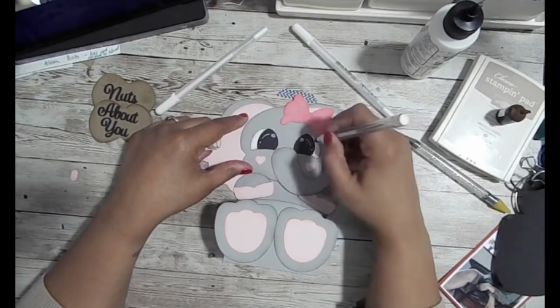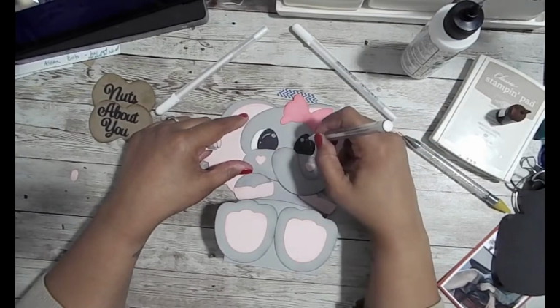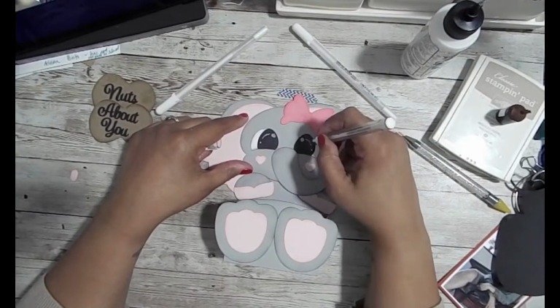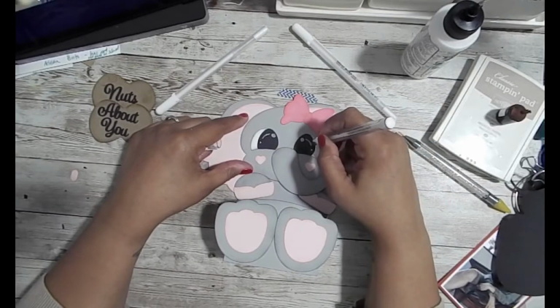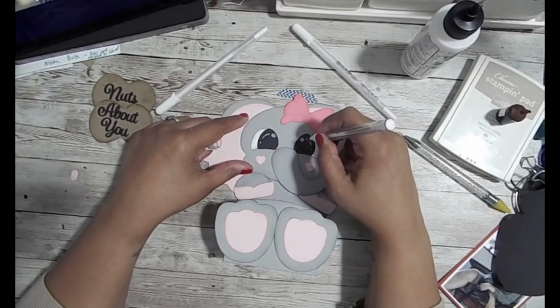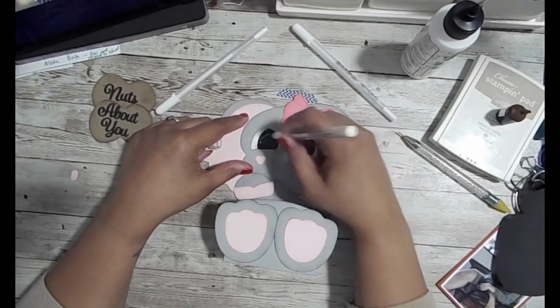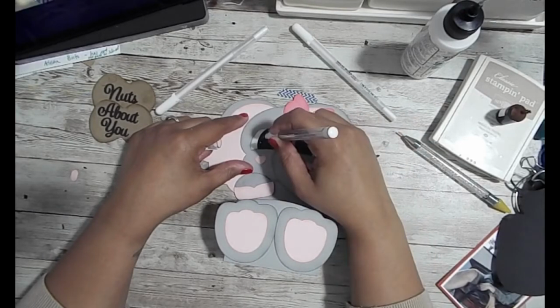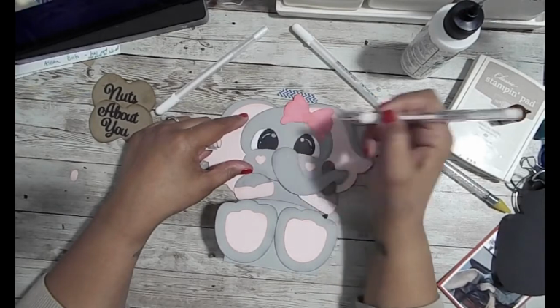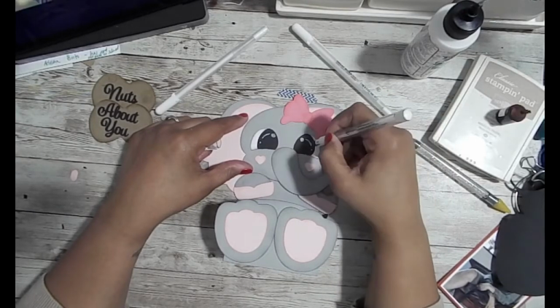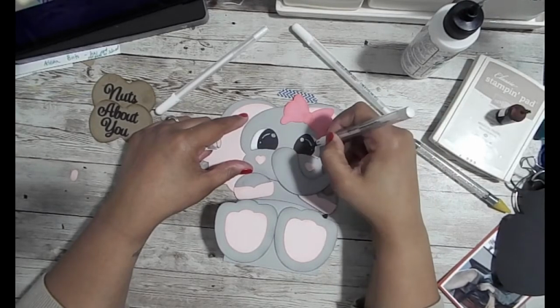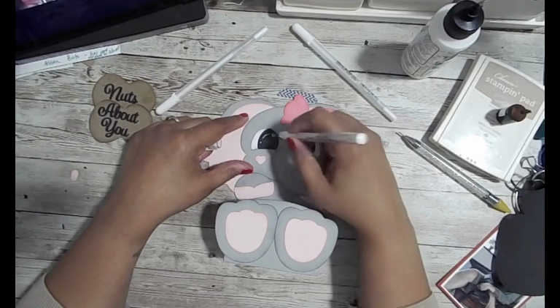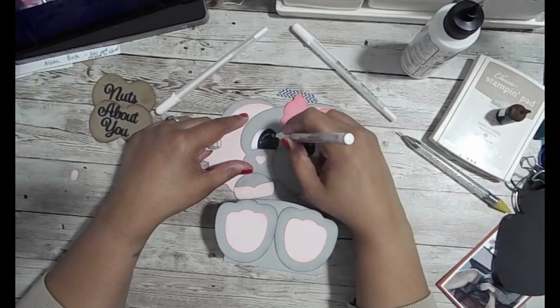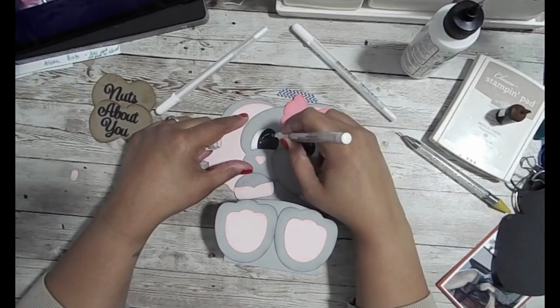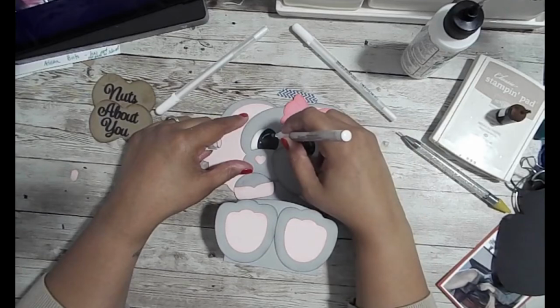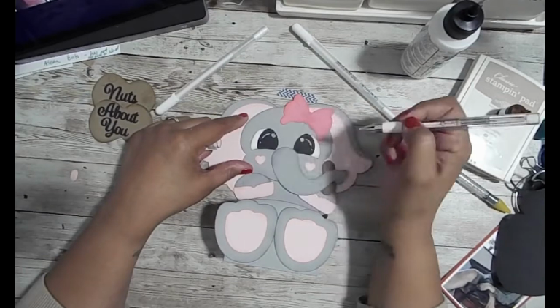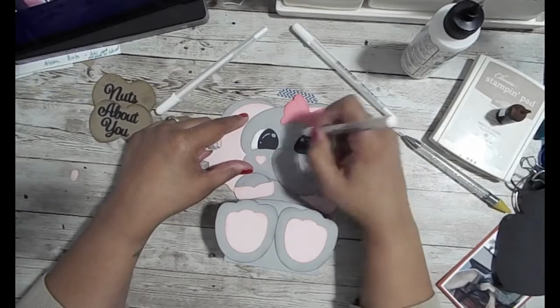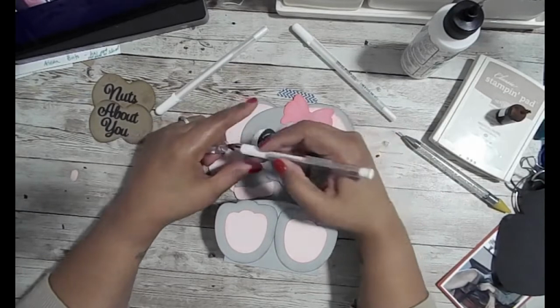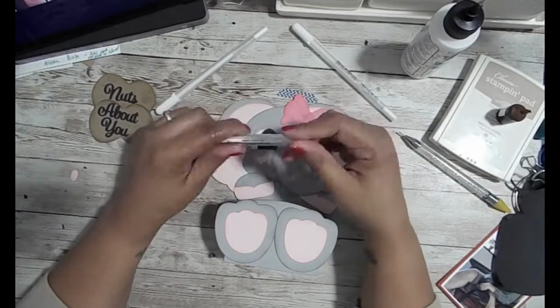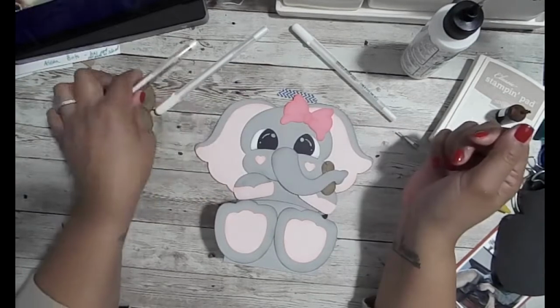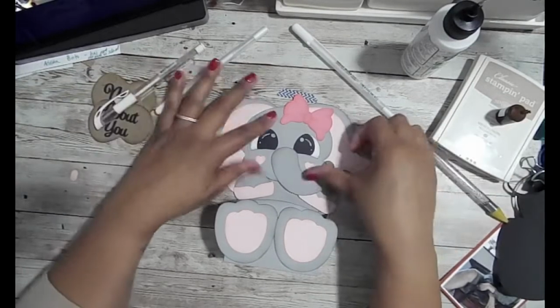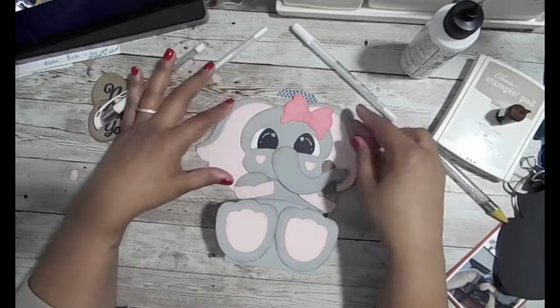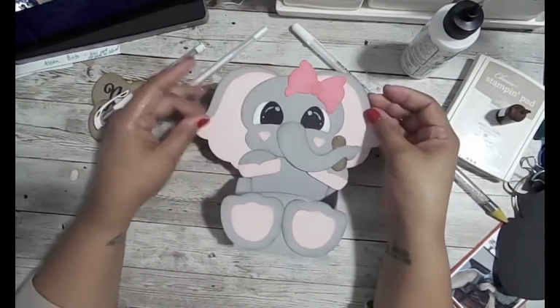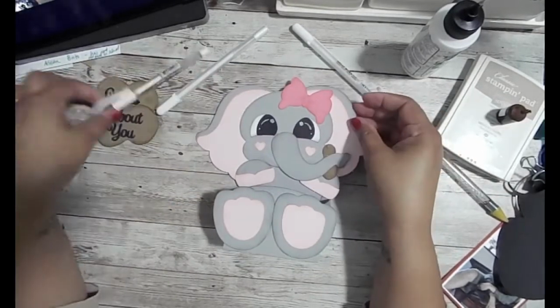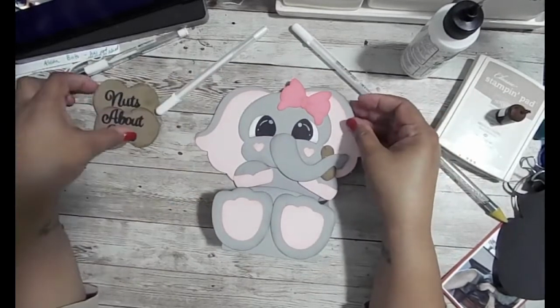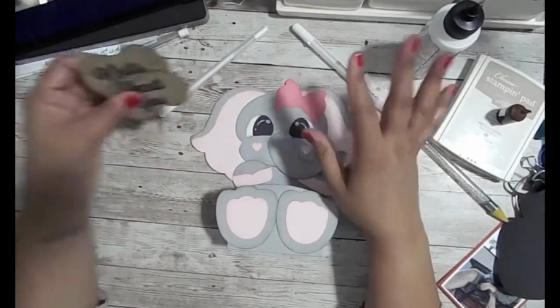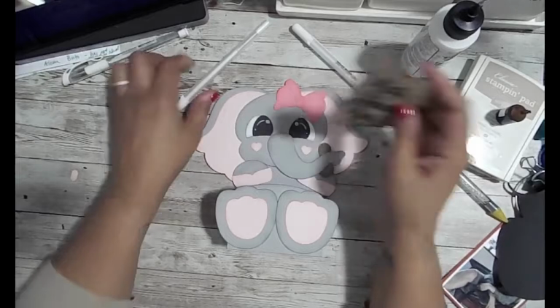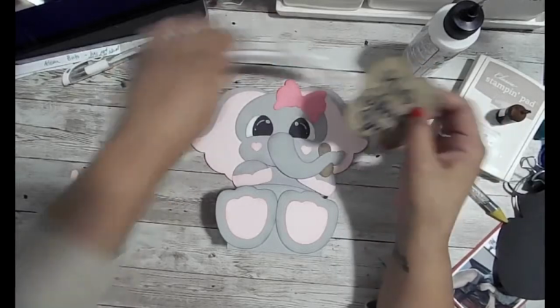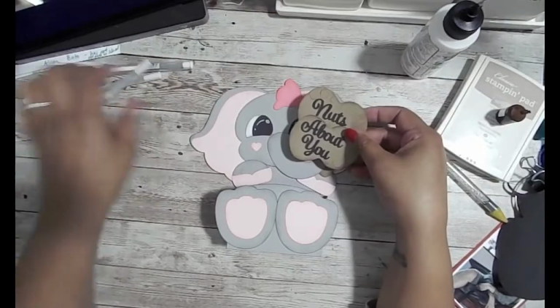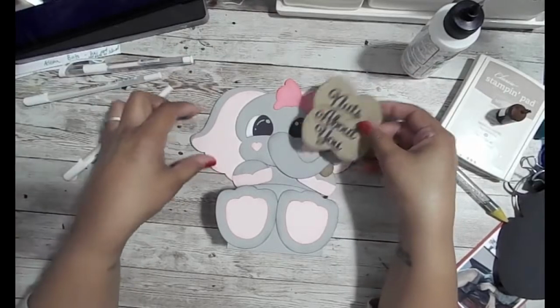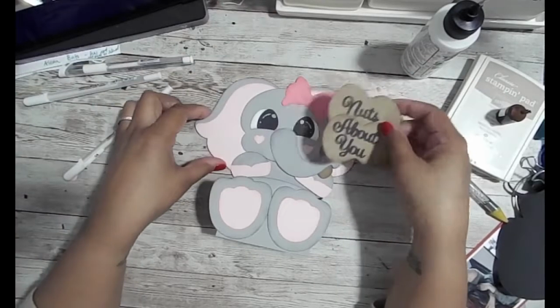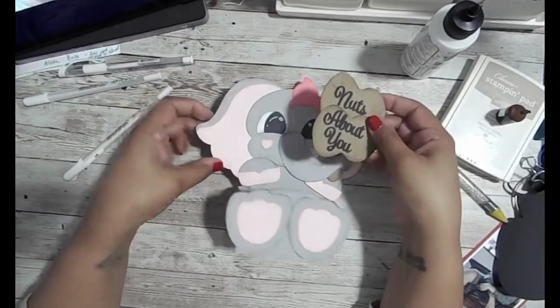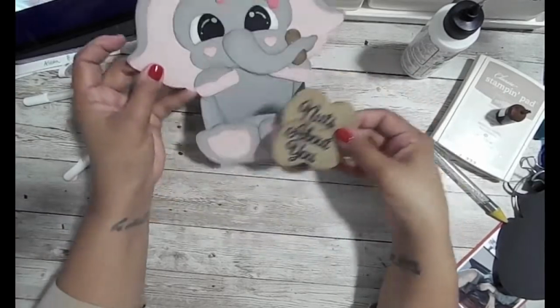I'm just adding a curved line and some dots, and that gives the illusion of live eyes. Some chalk right there in the center would be perfect the way that Connie does it, but I don't have that chalk yet.